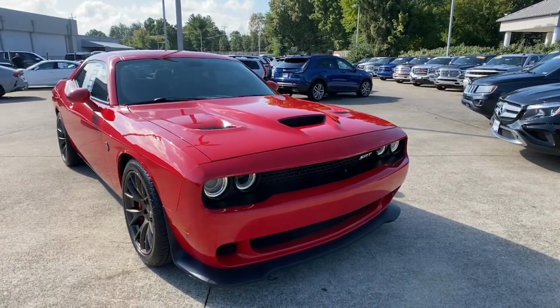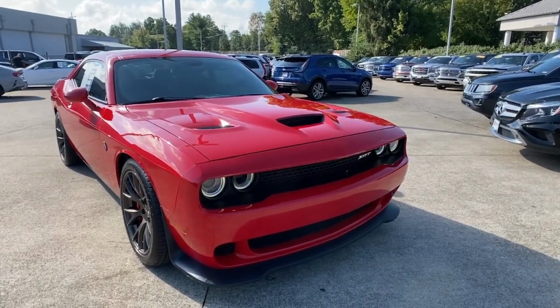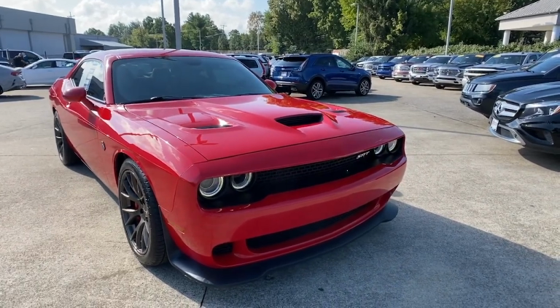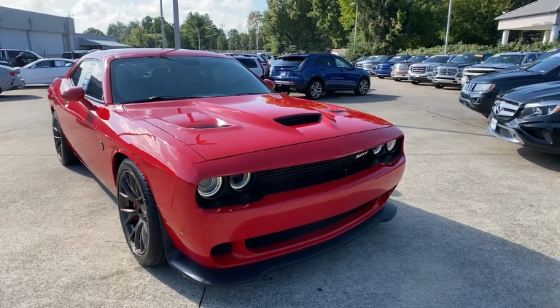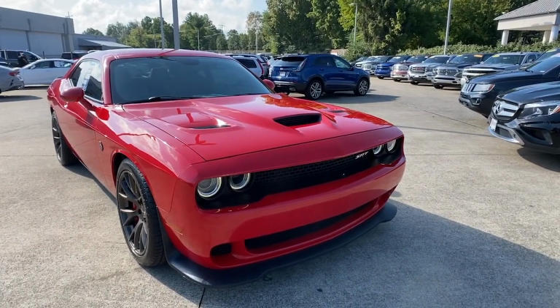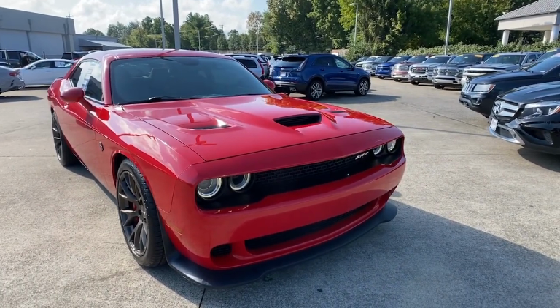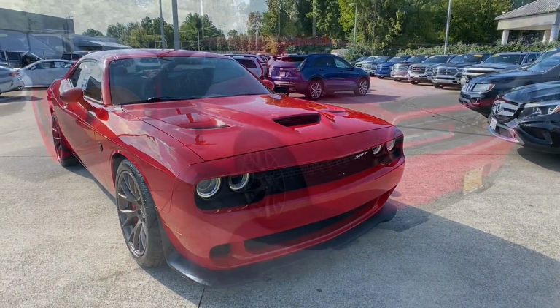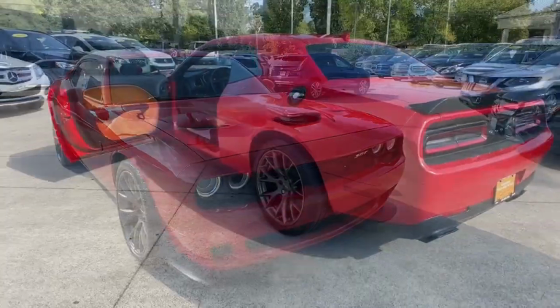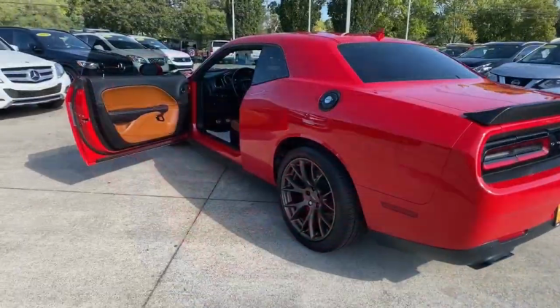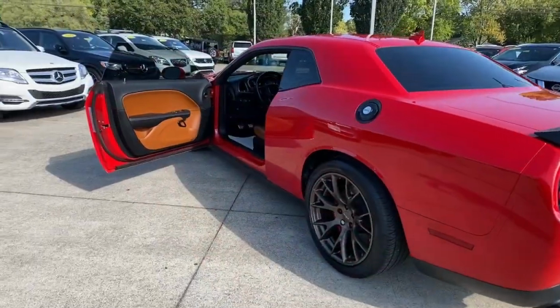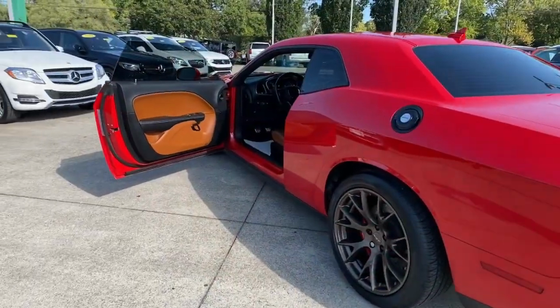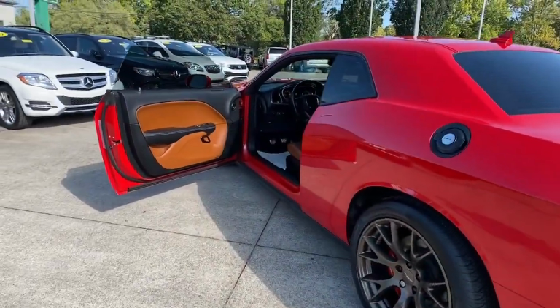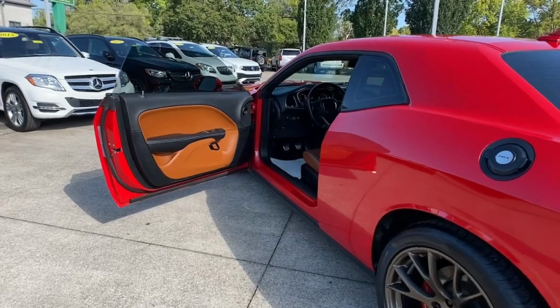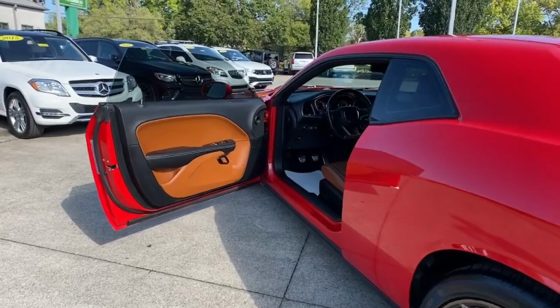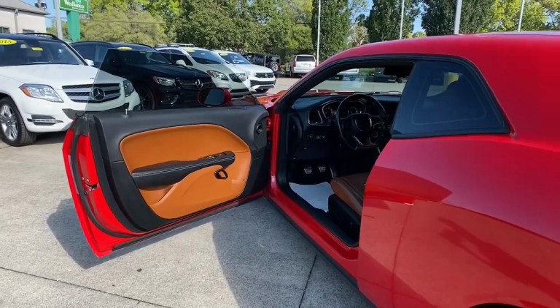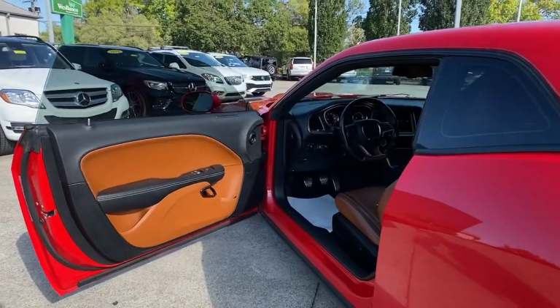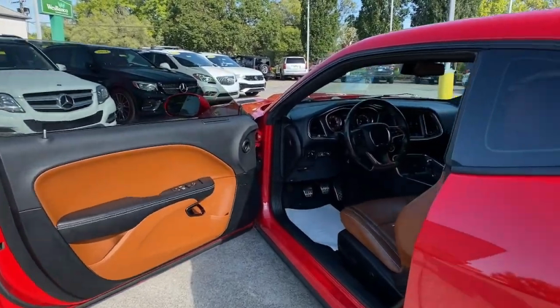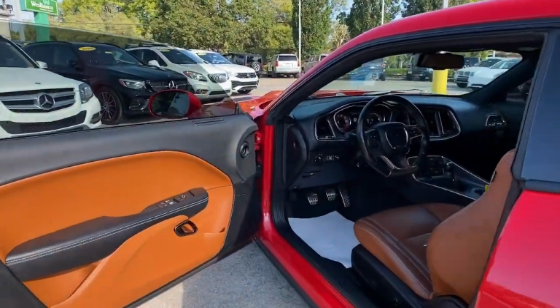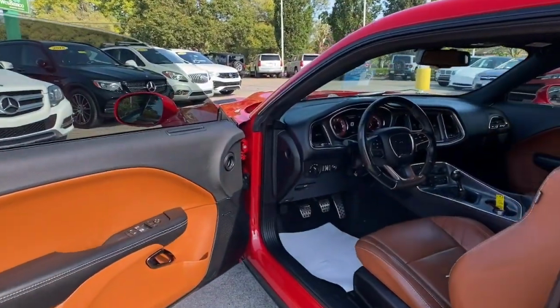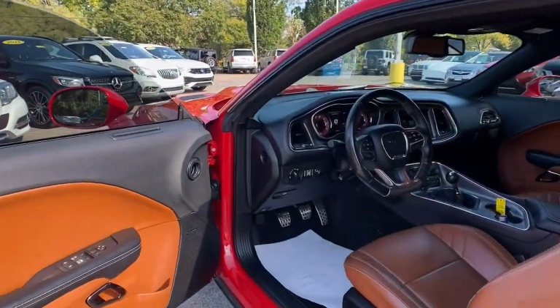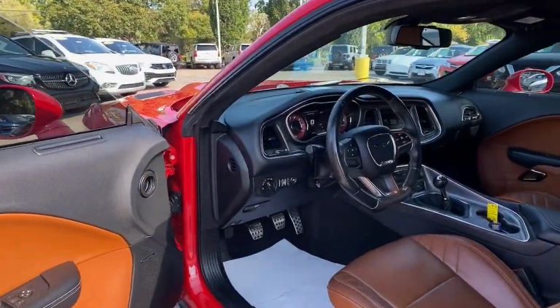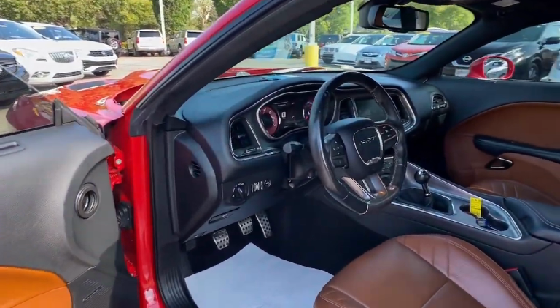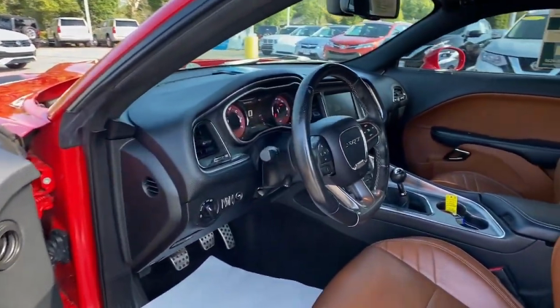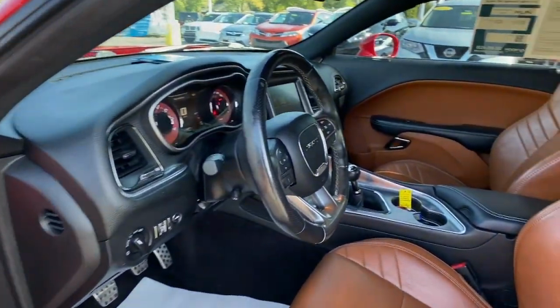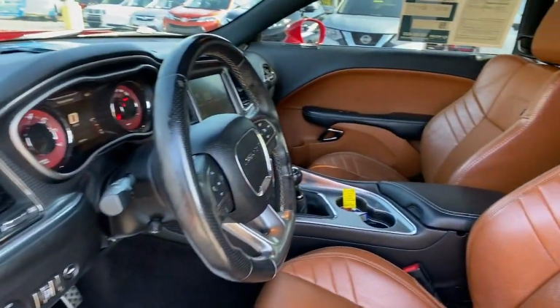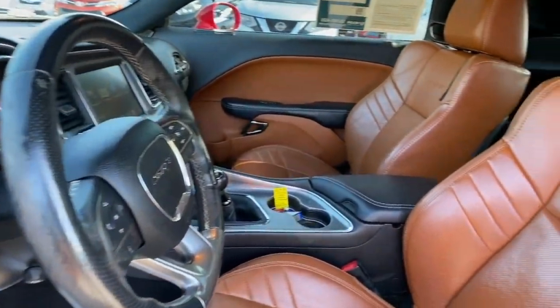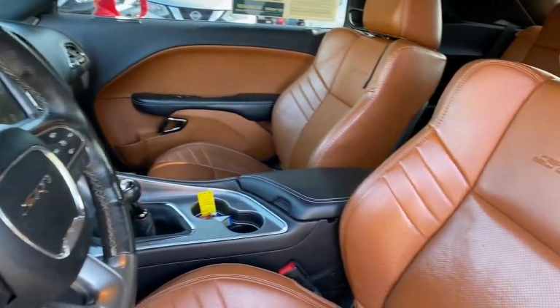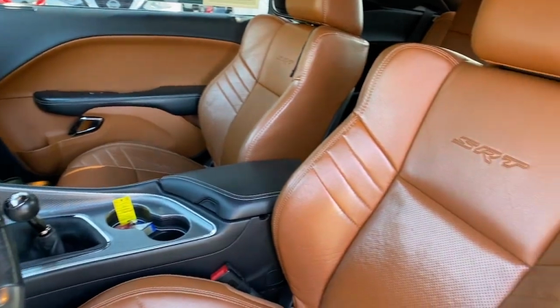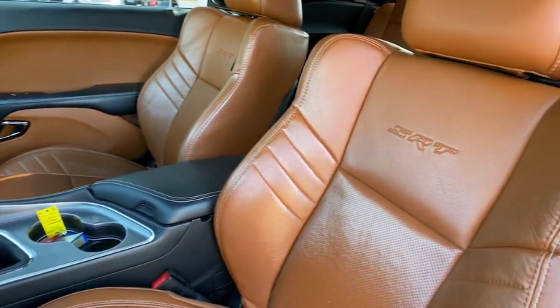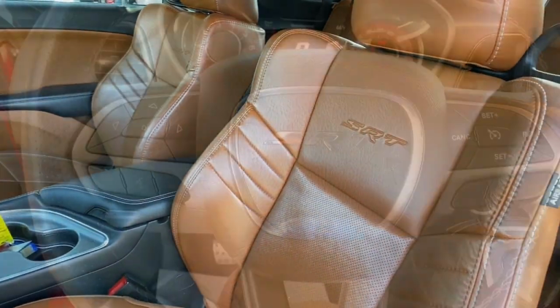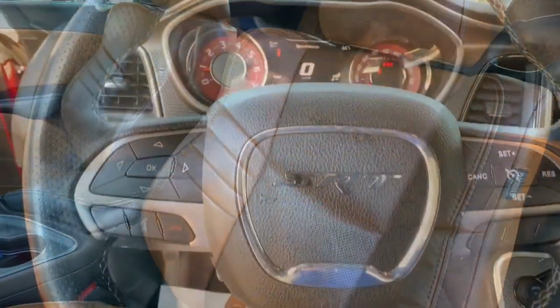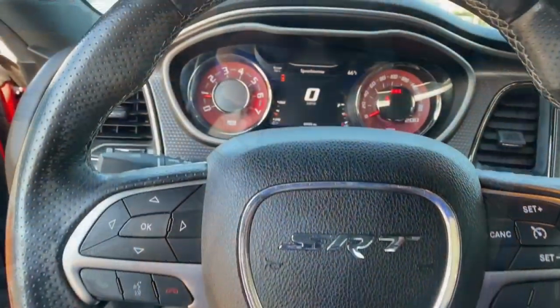The Challenger delivers menacing power, controlled handling, advanced cockpit technology, fine craftsmanship, interior comfort, and engineering that prioritizes safety and efficiency.